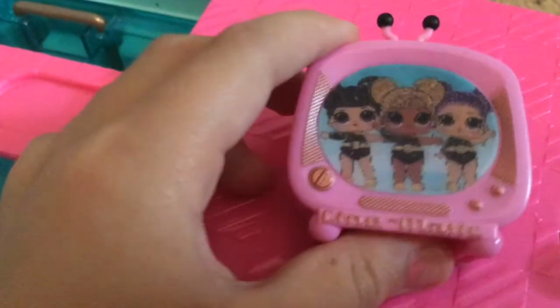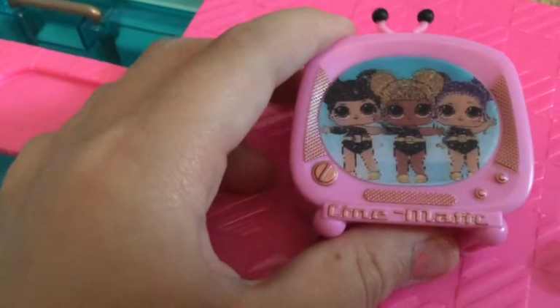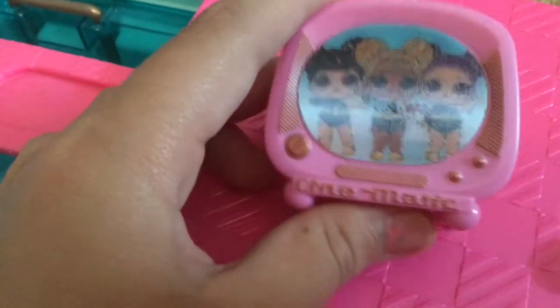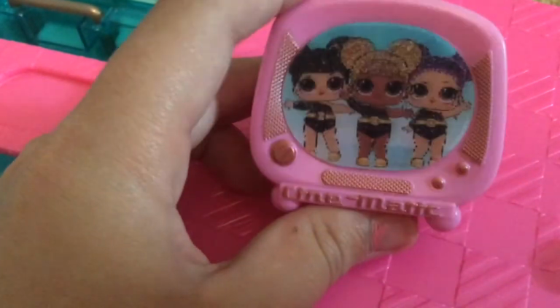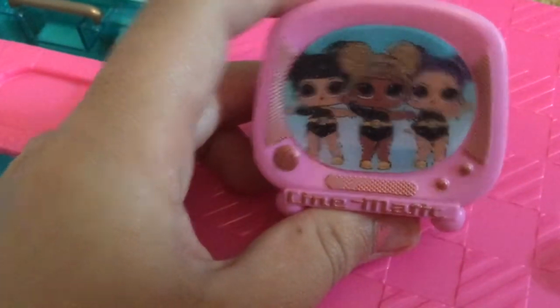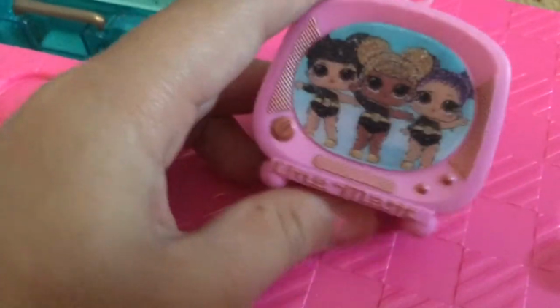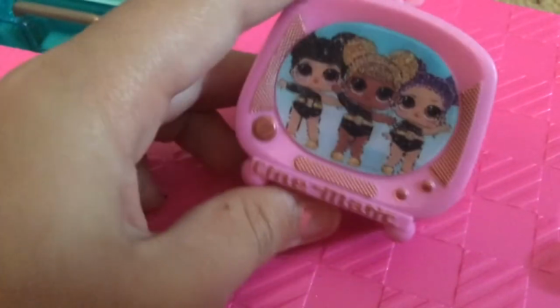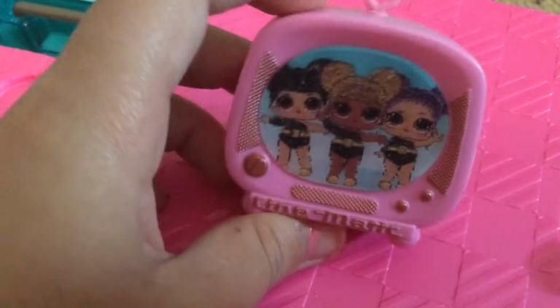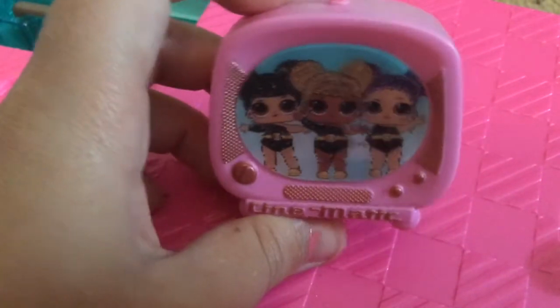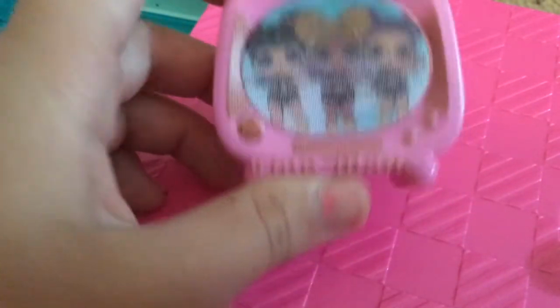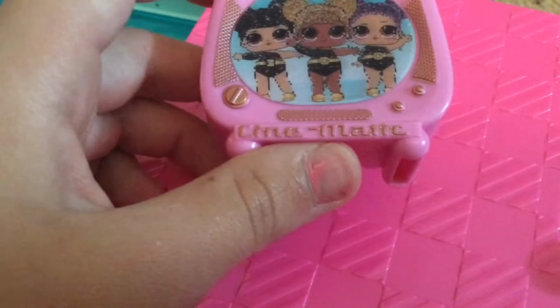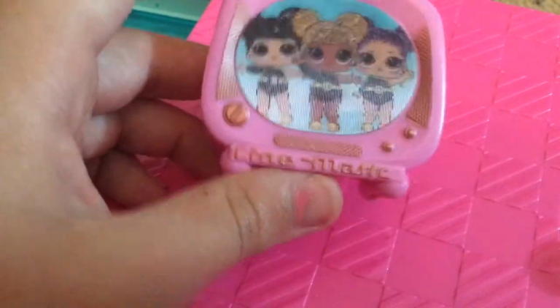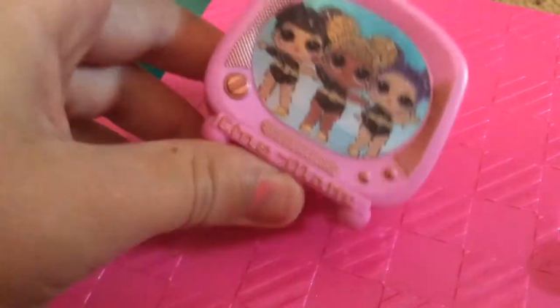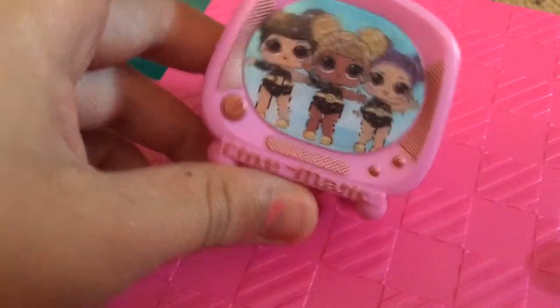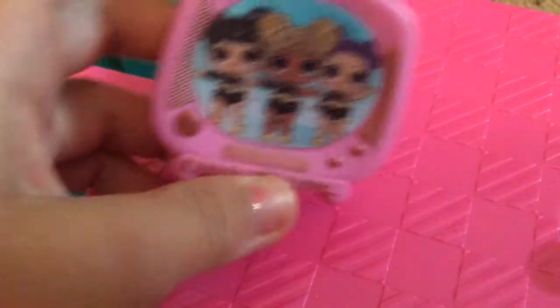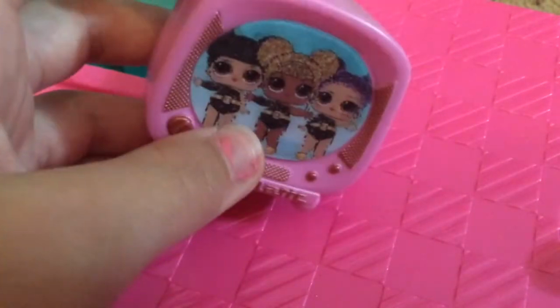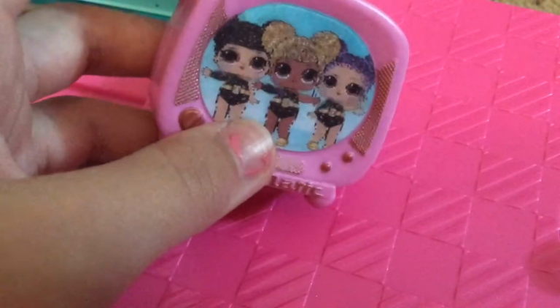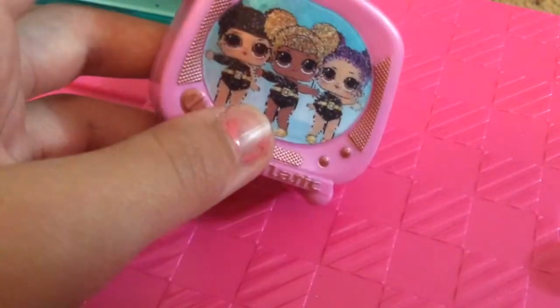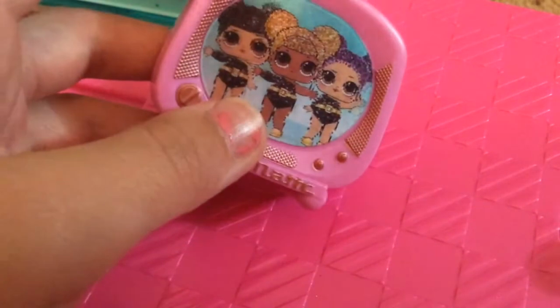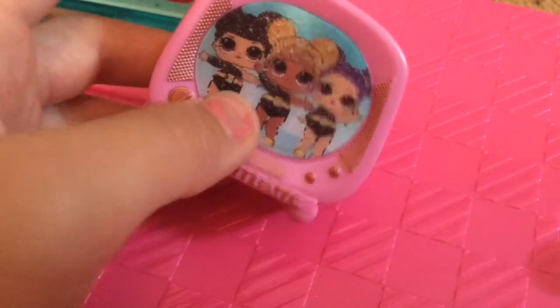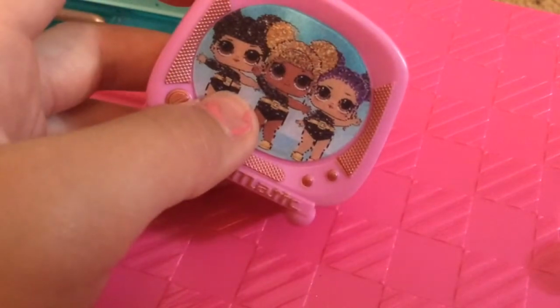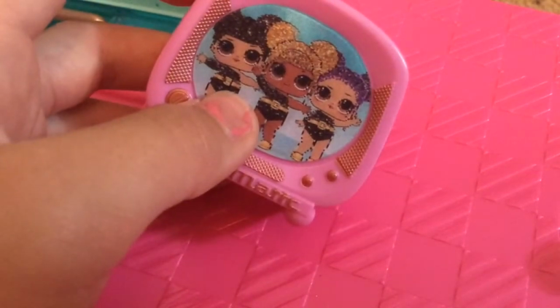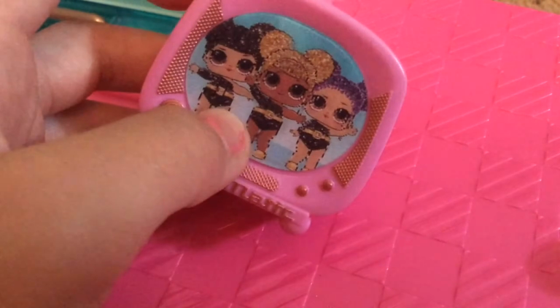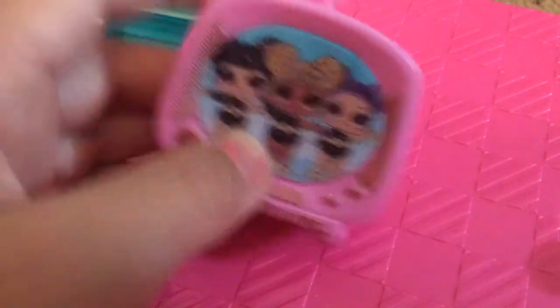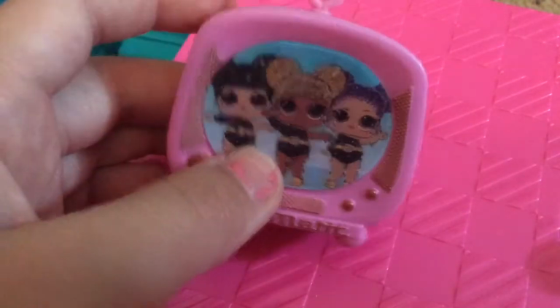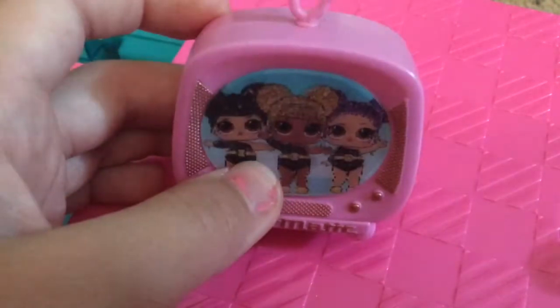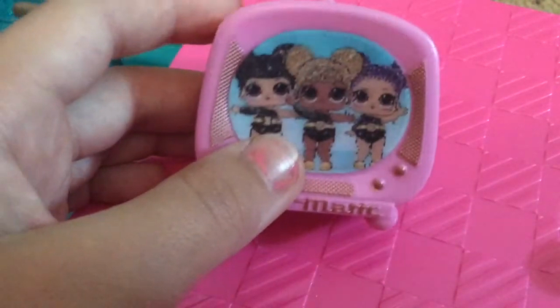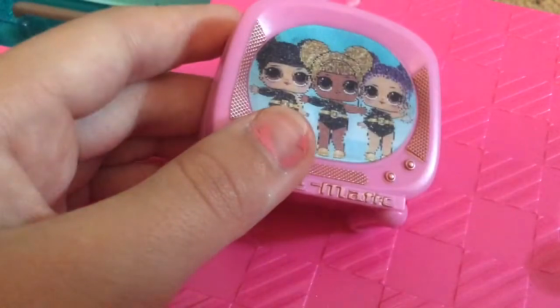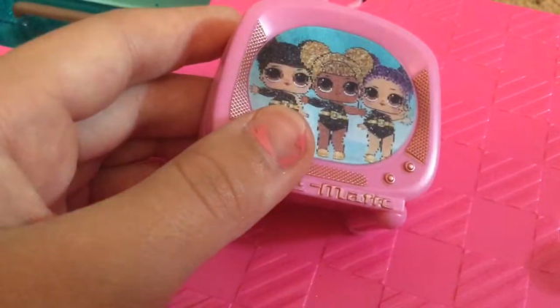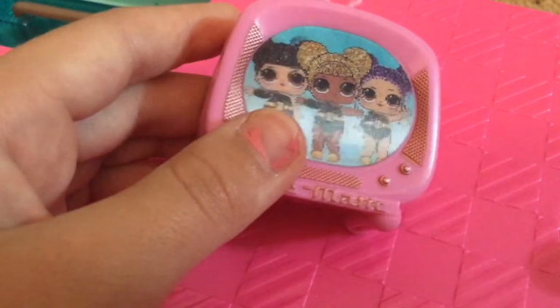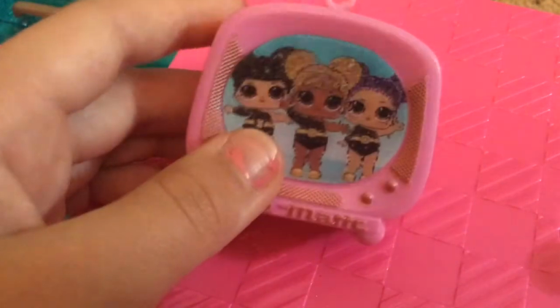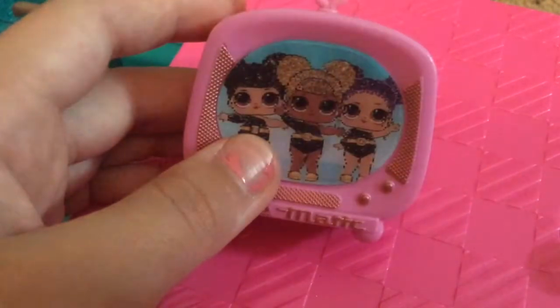TV is fun! But if you look at the screen, the LOL dolls are actually moving! You have to turn it at different angles to see — her arms are now down and now they are up! Down! Up!